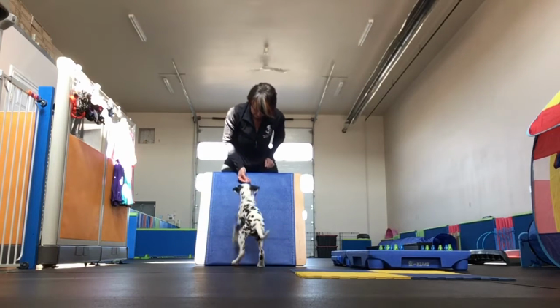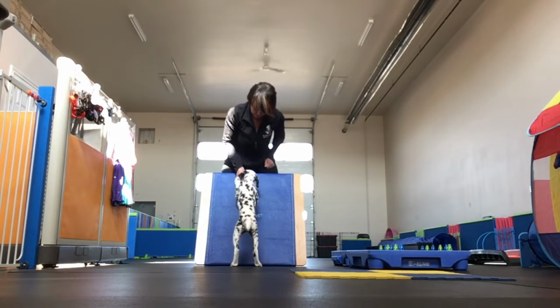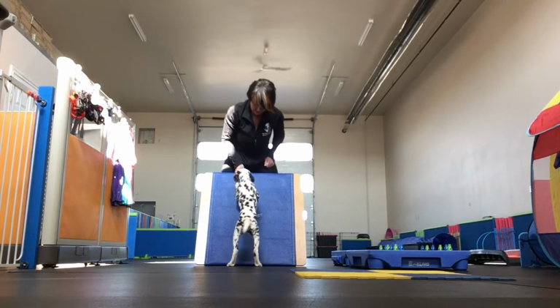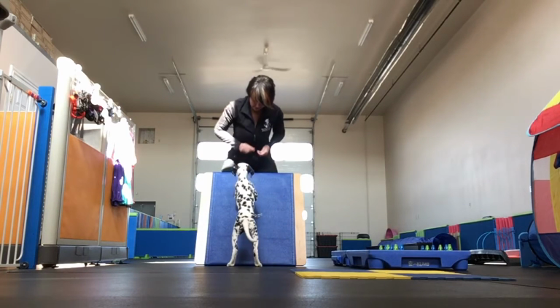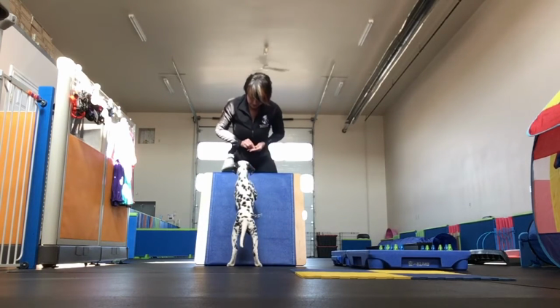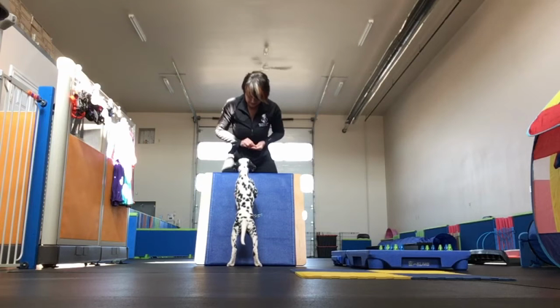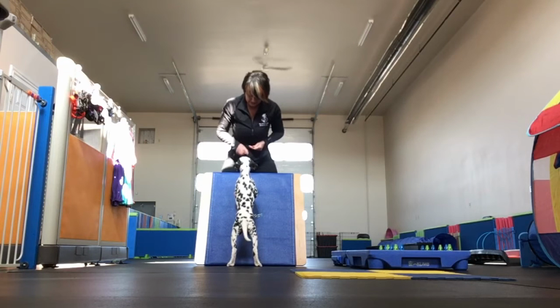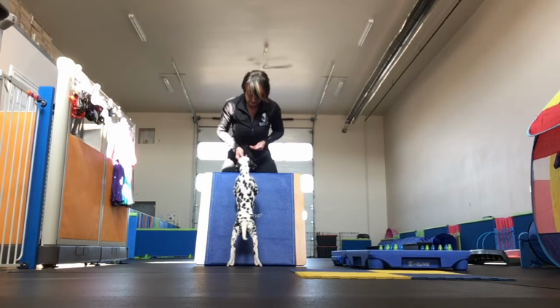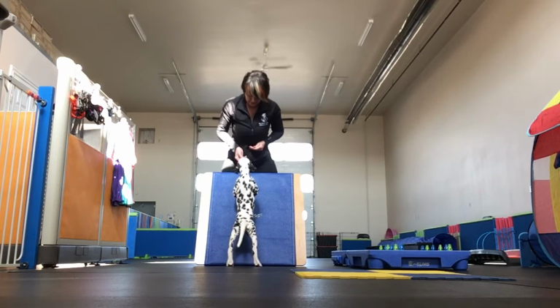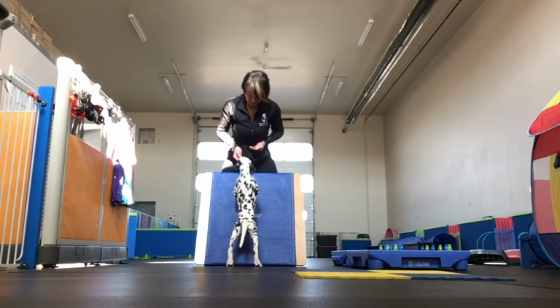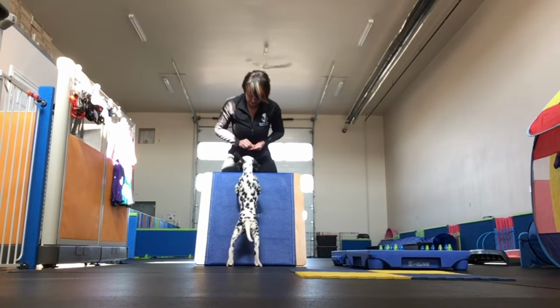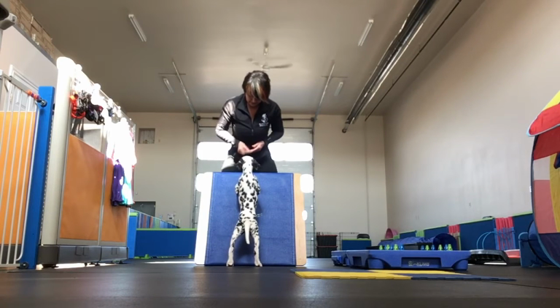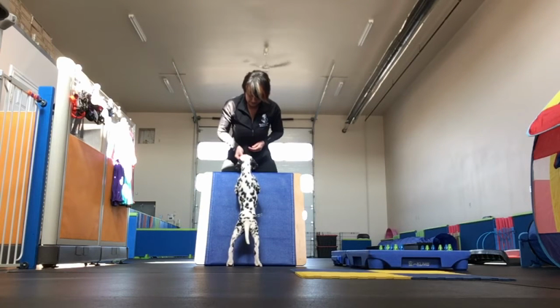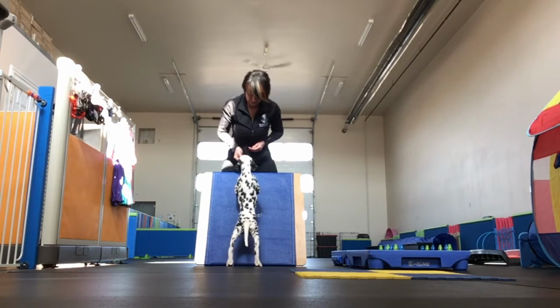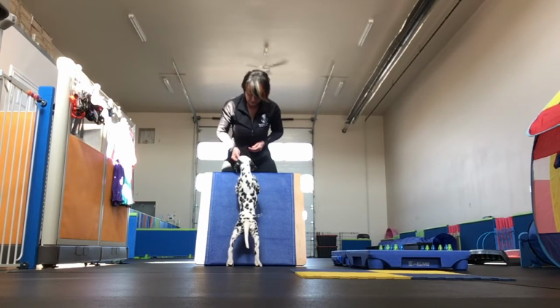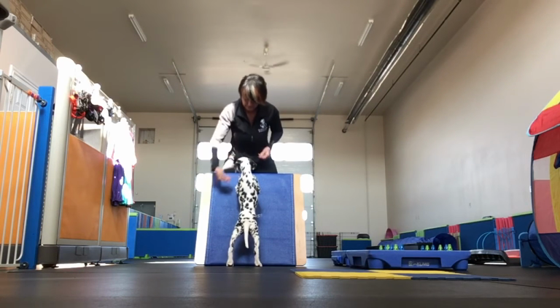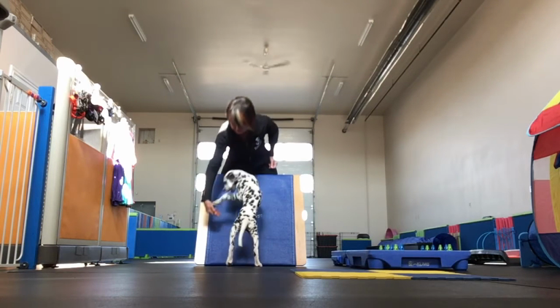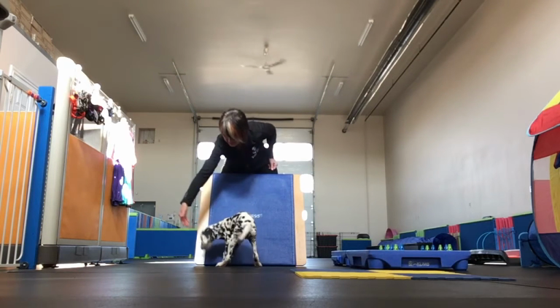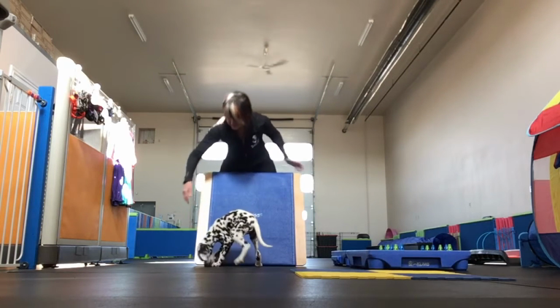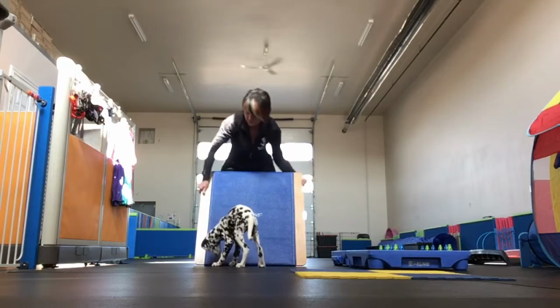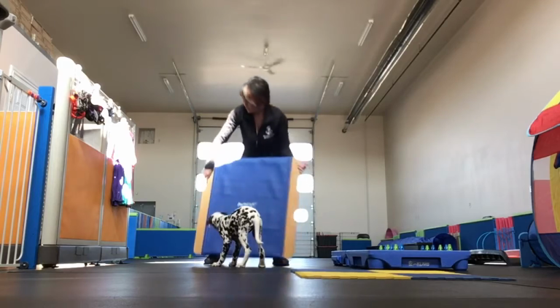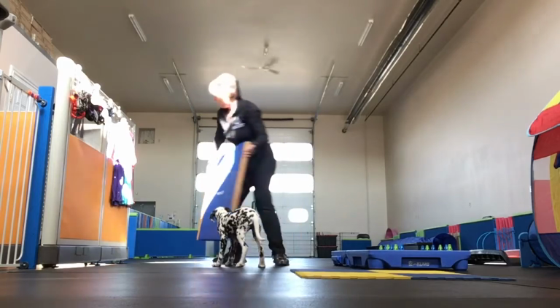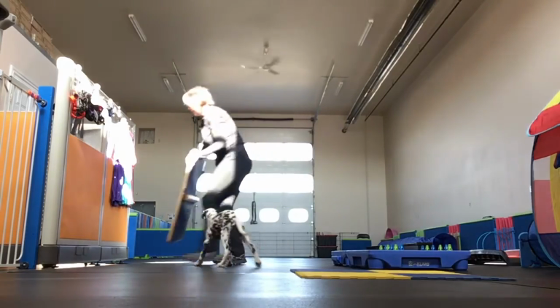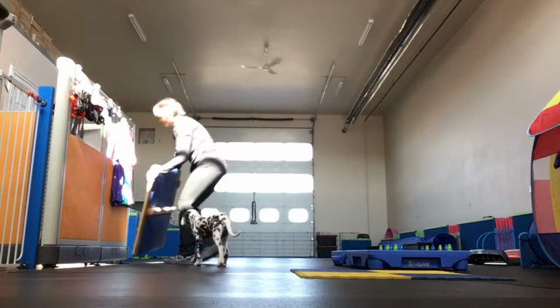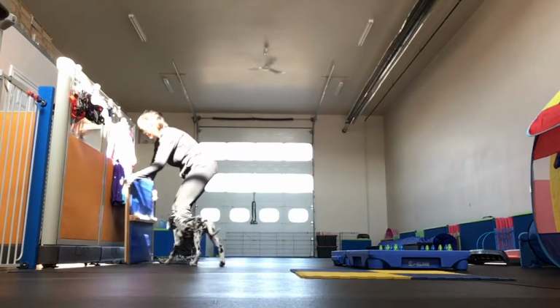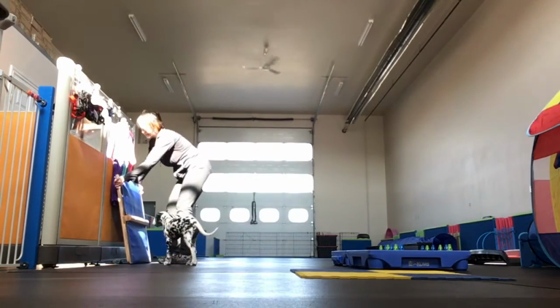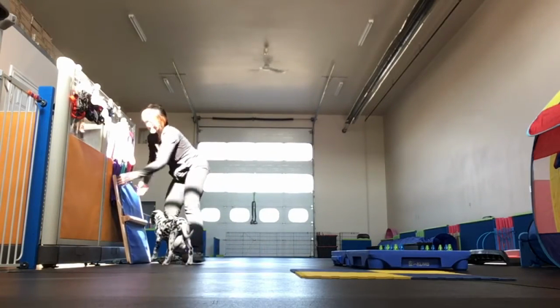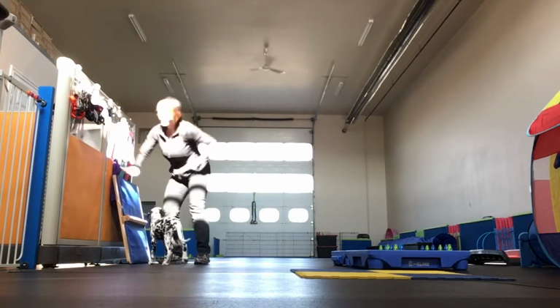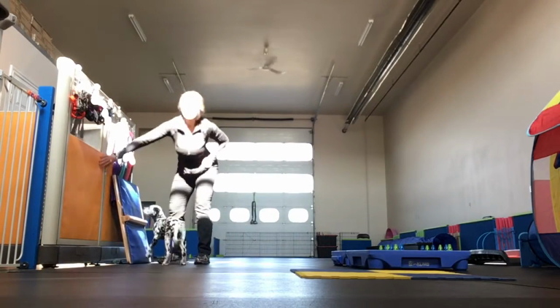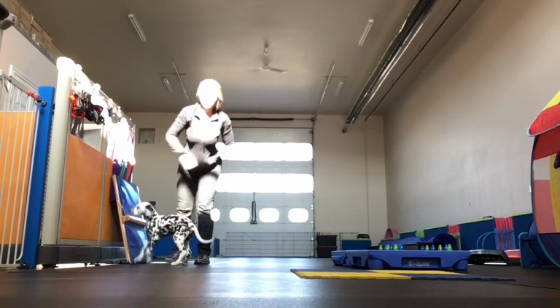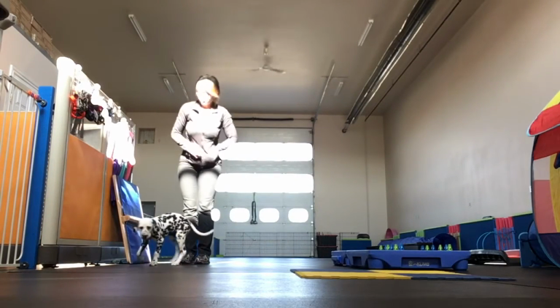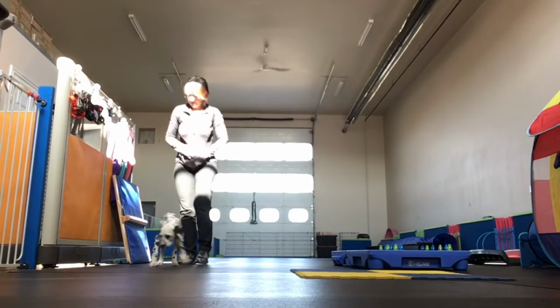Yes. Good. Very nice. Good girl. If we were to do a wall, like I said, I don't mind her paws going on here.